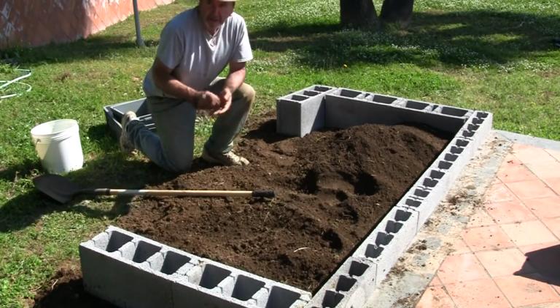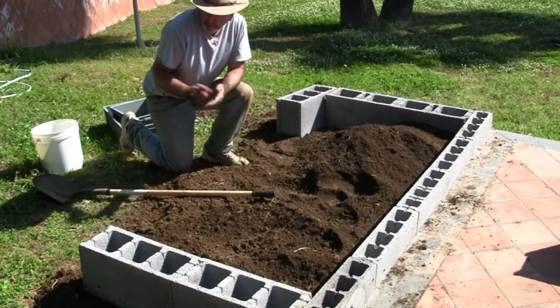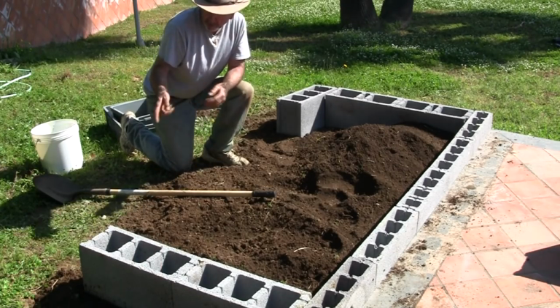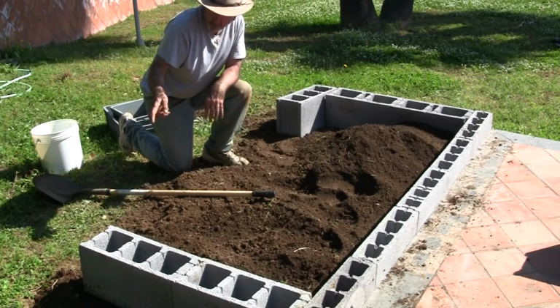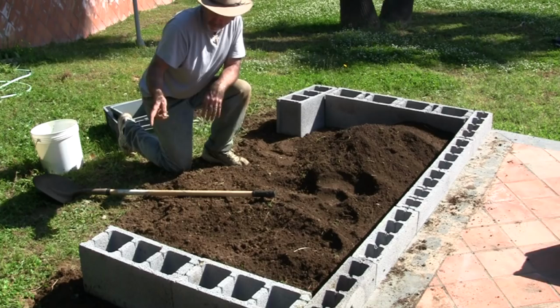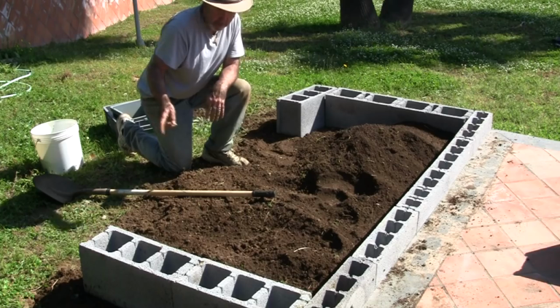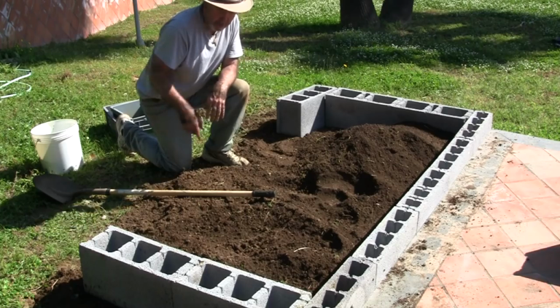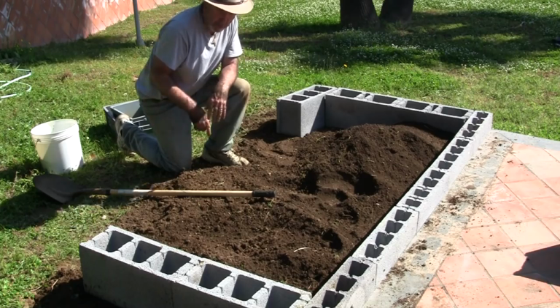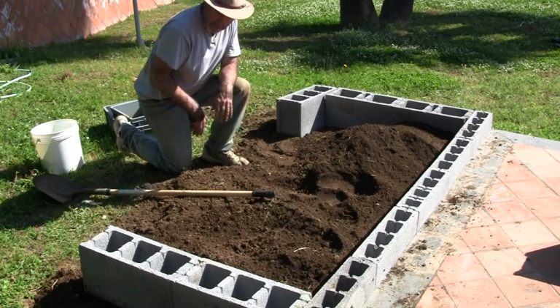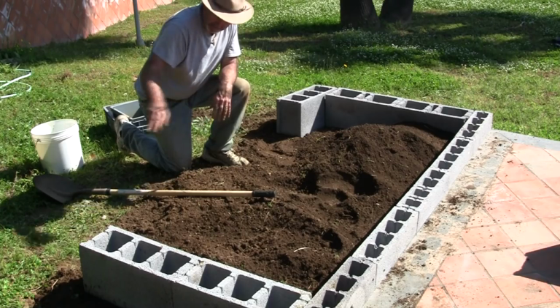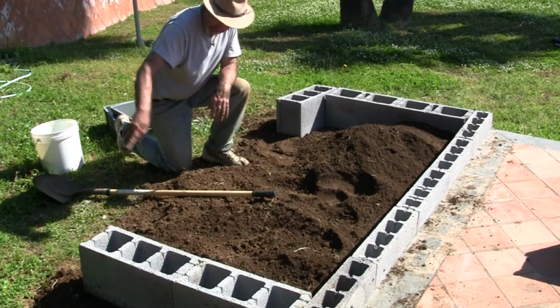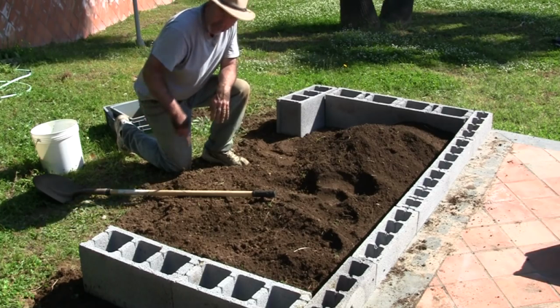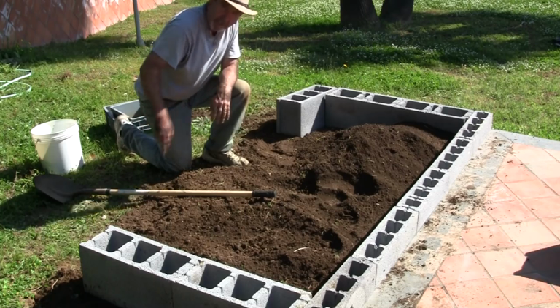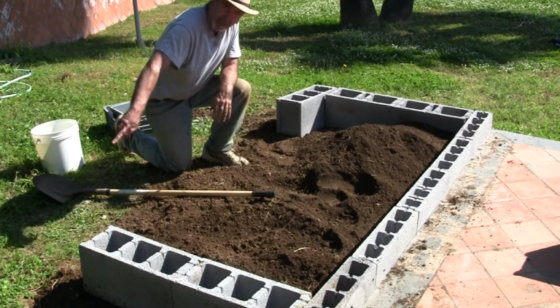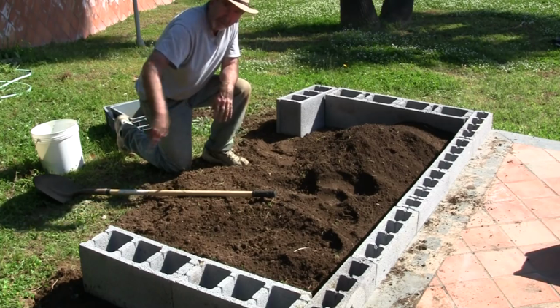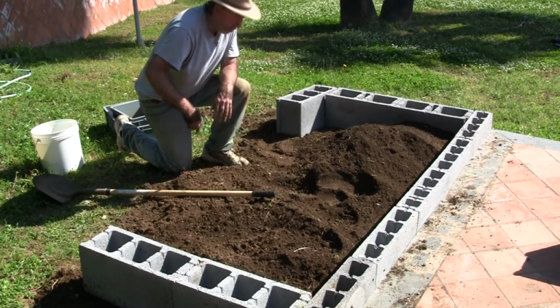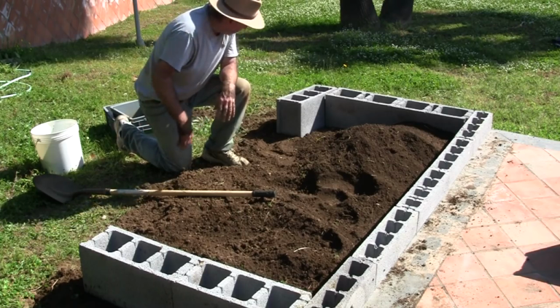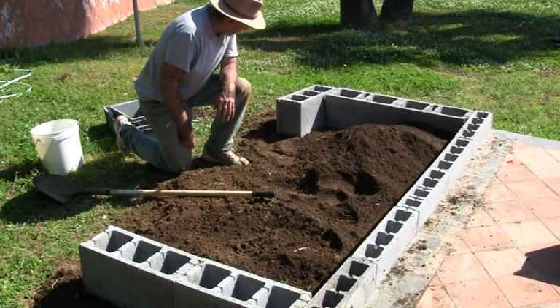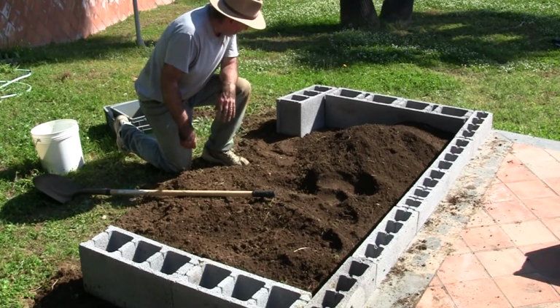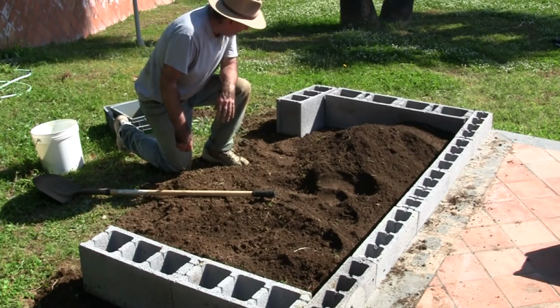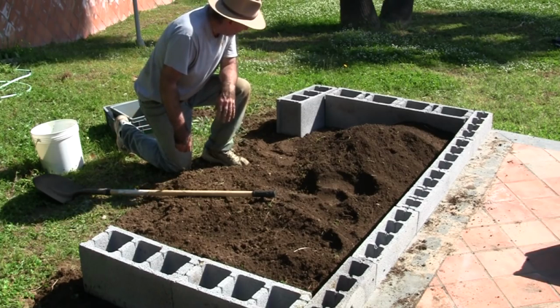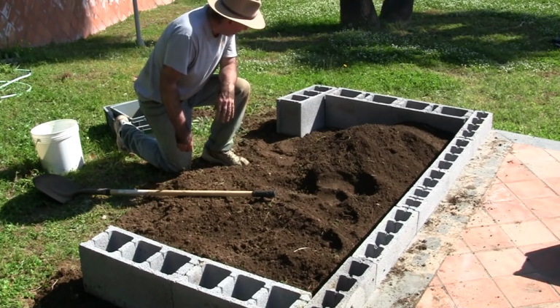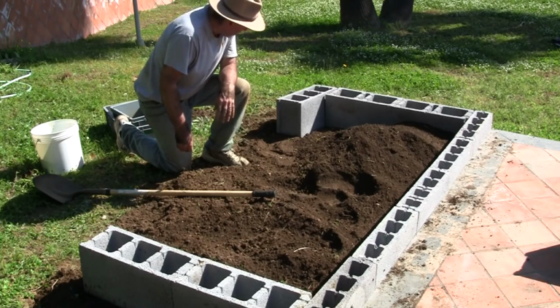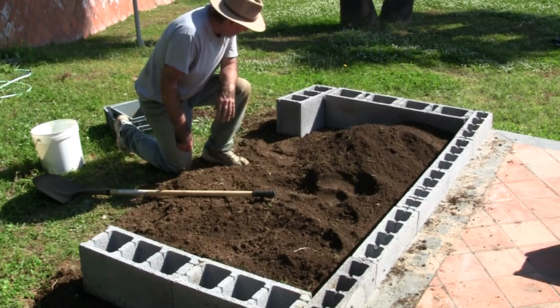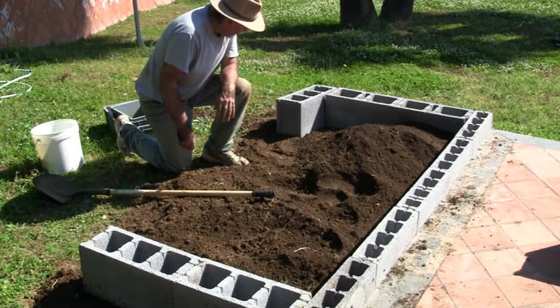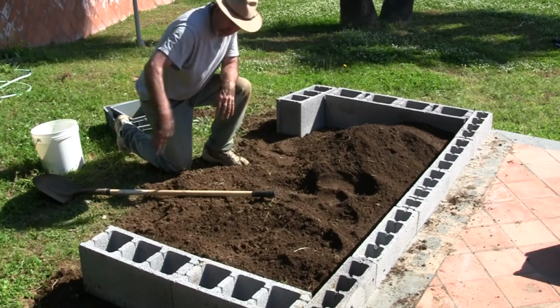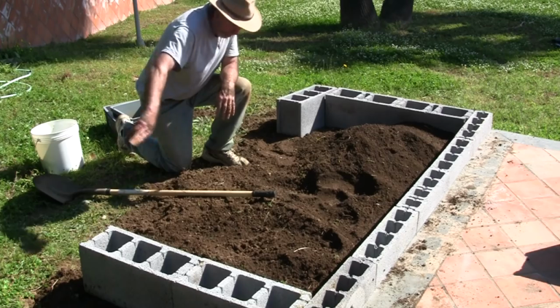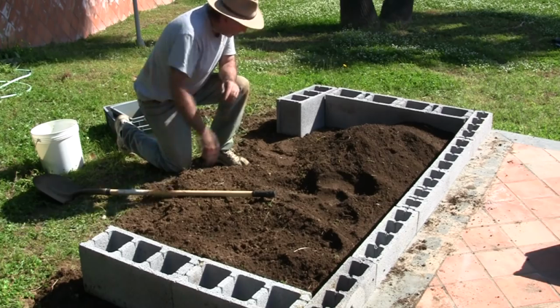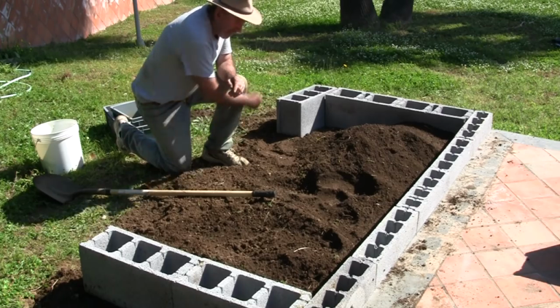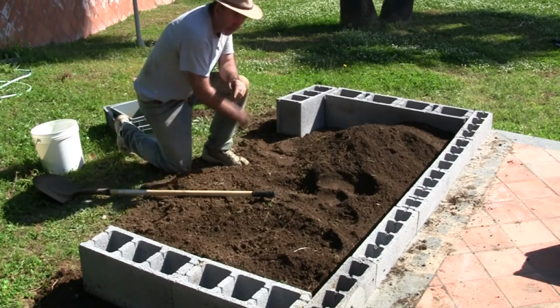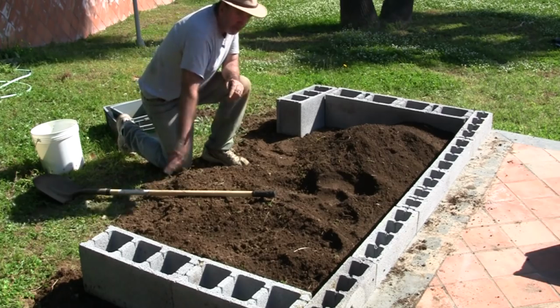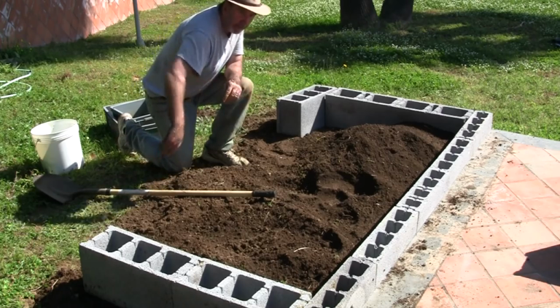I'm a little bit short over here so I'm going to have to dig just a little bit more along the side, then I'll place this last row along here.